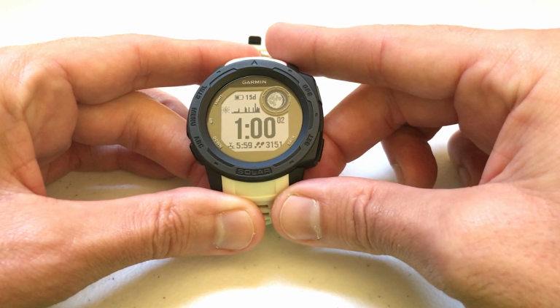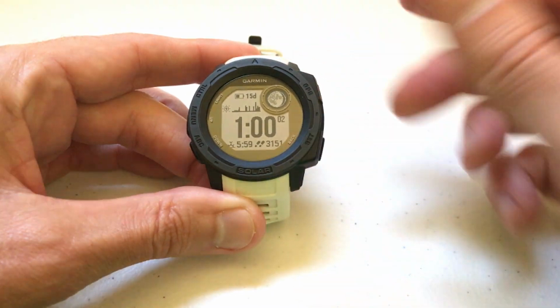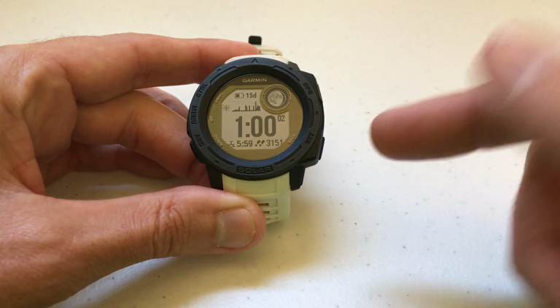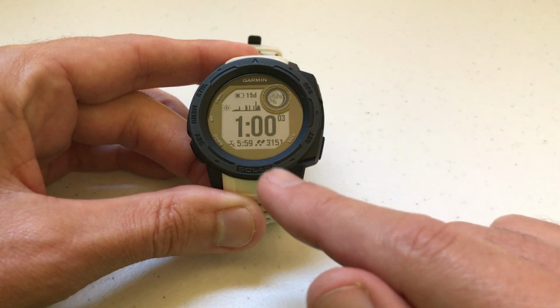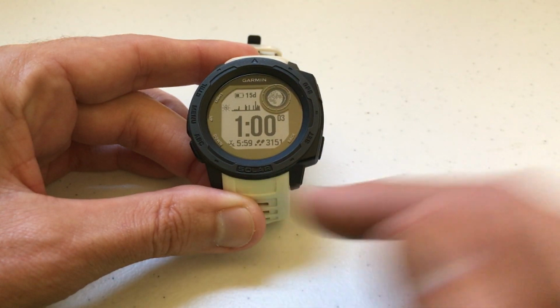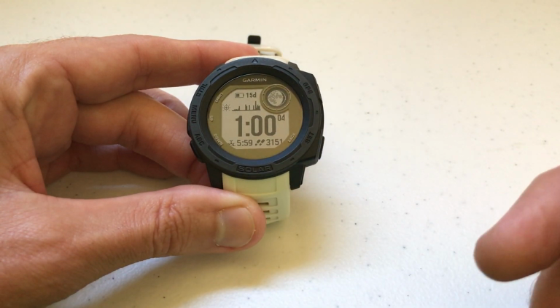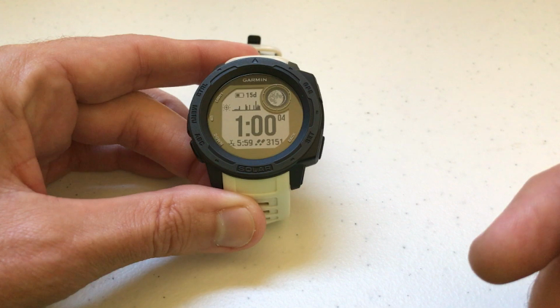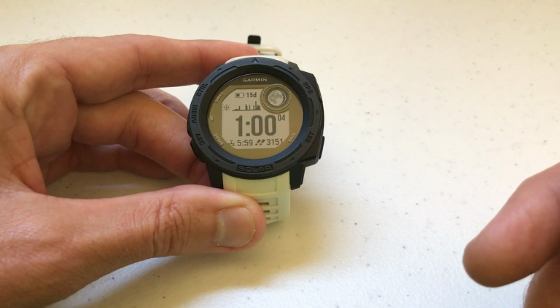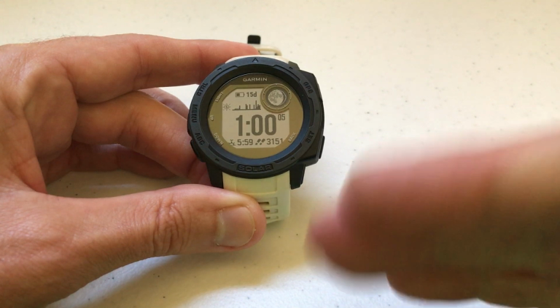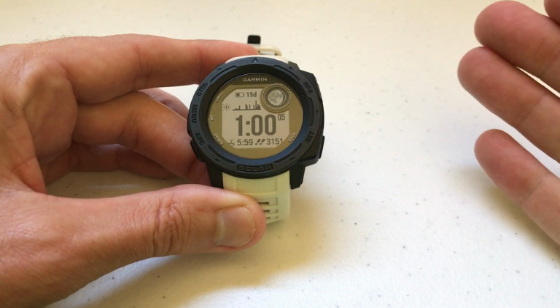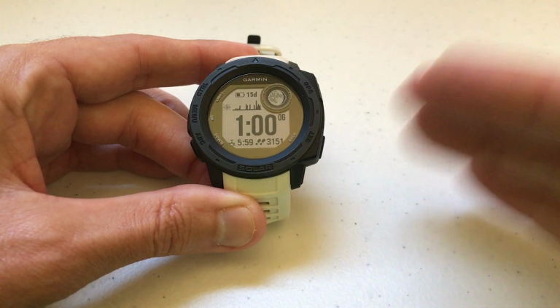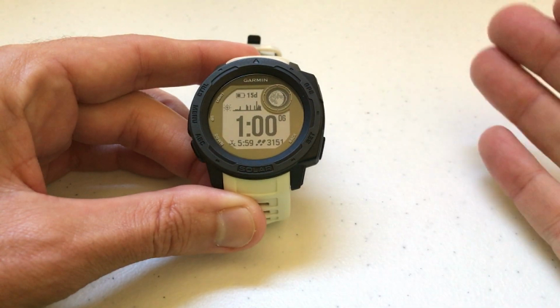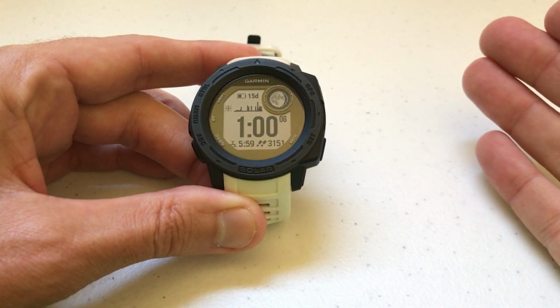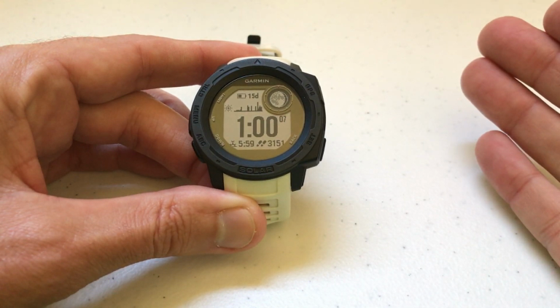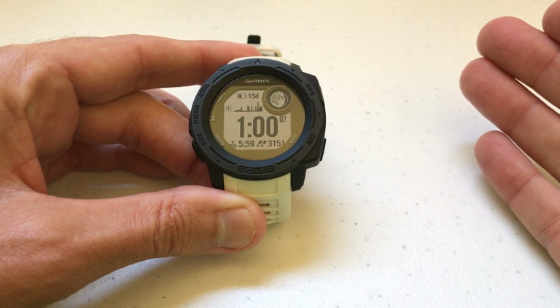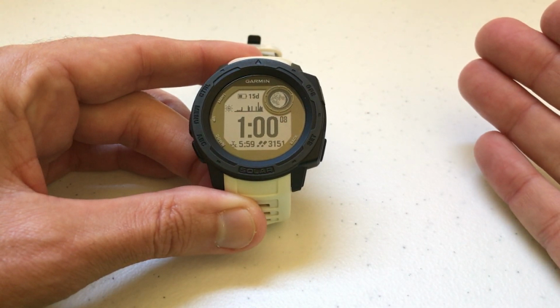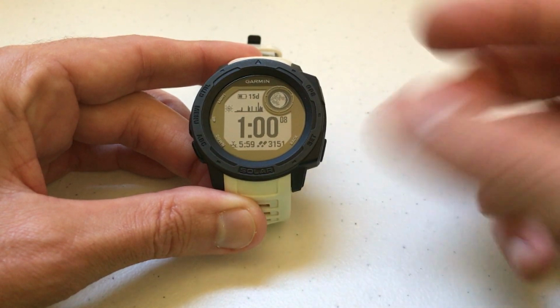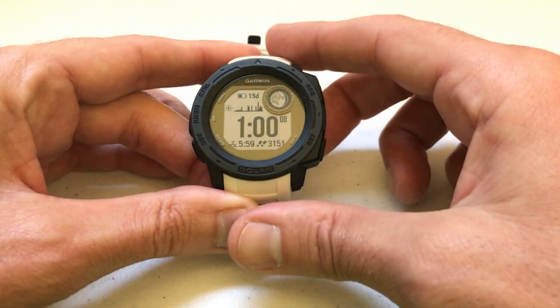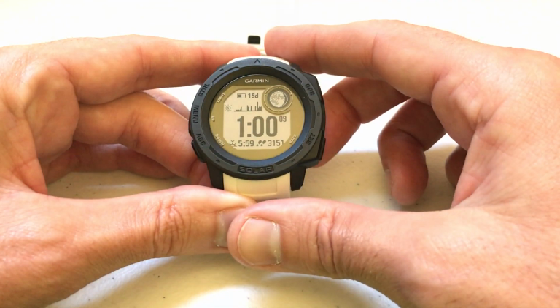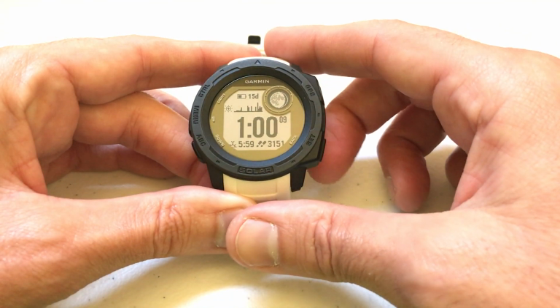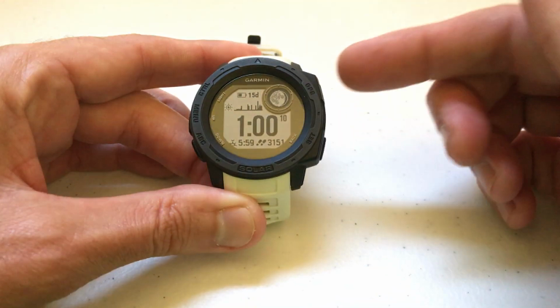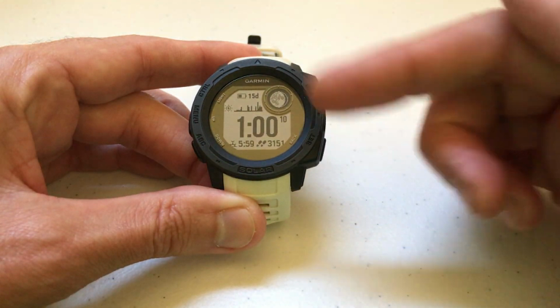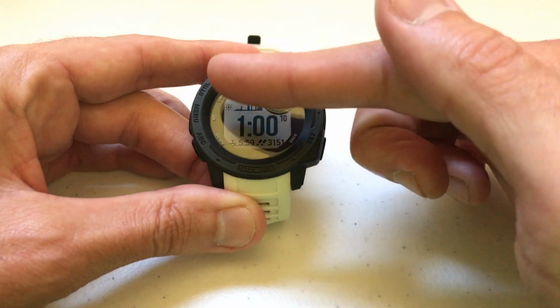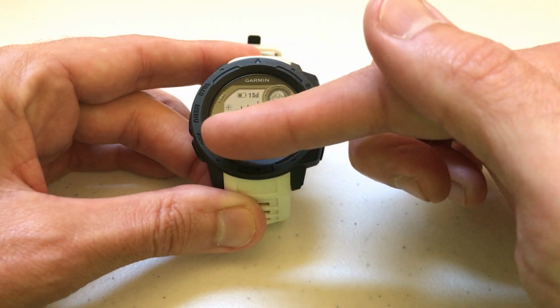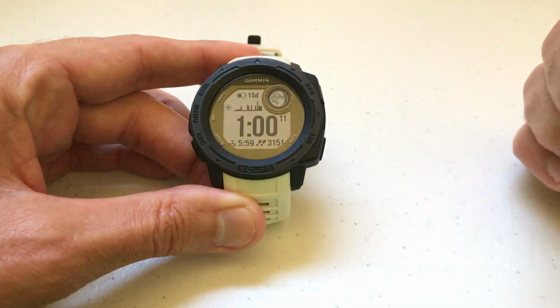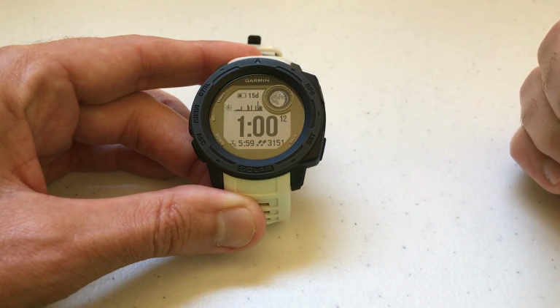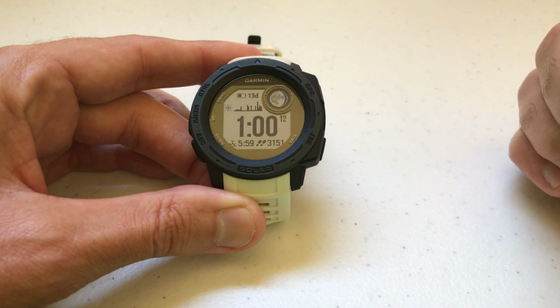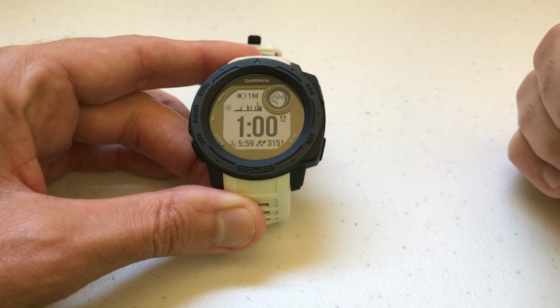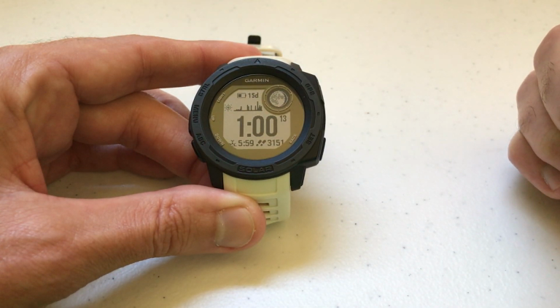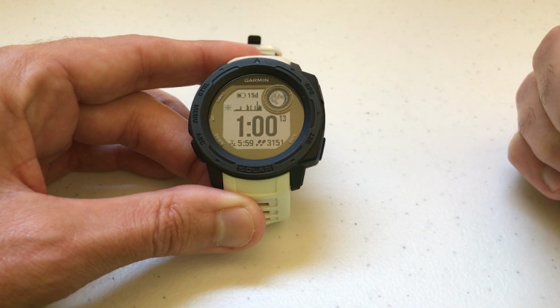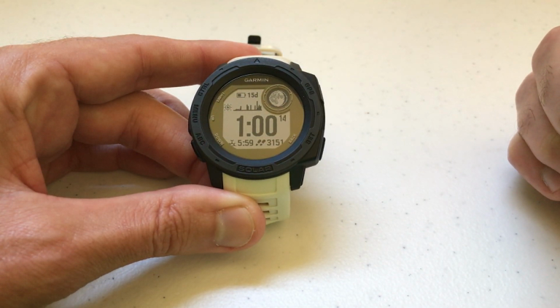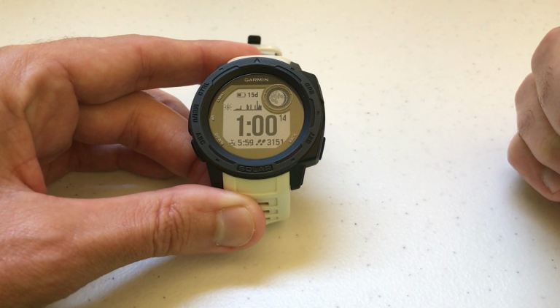First, I'm using the Garmin Instinct Solar non-tactical watch. It doesn't matter which version of Garmin Instinct you've got — this video should work for you. I'm also using the watch as delivered from Garmin; I haven't made any adjustments to any of the hotkeys.